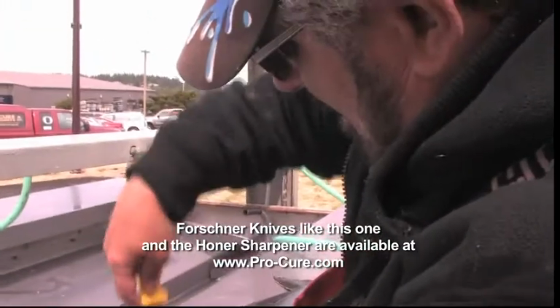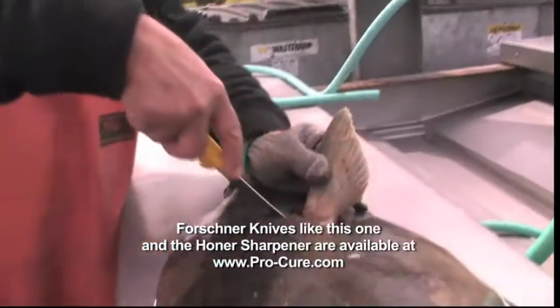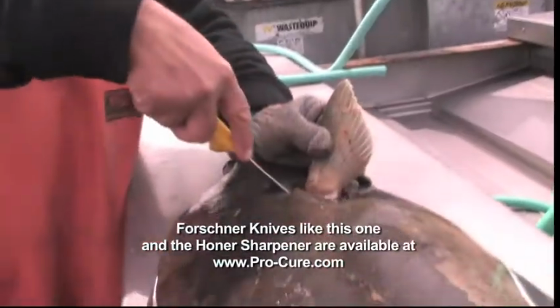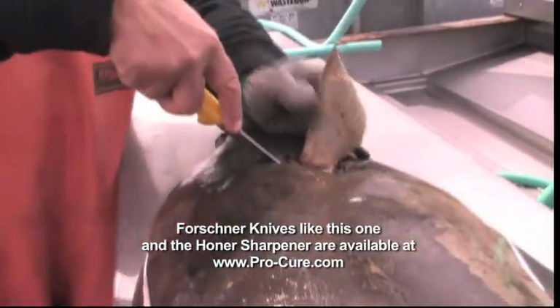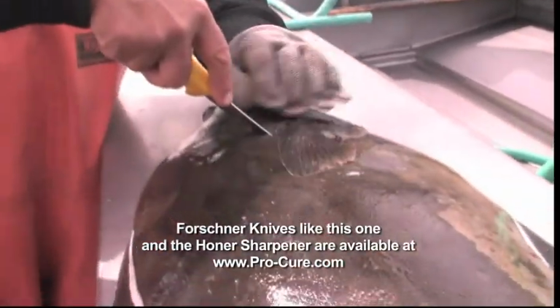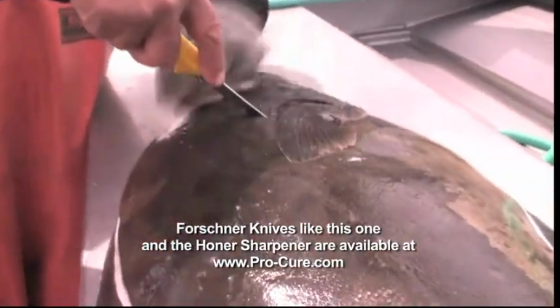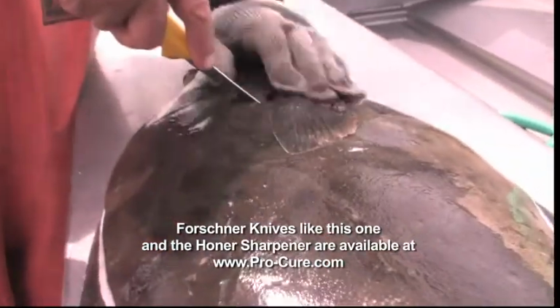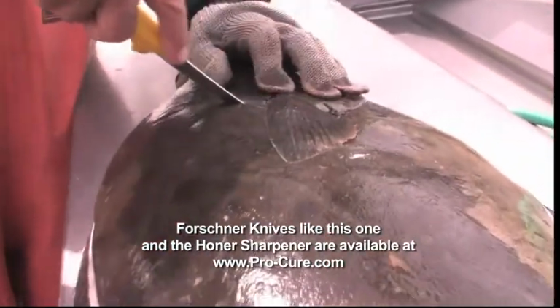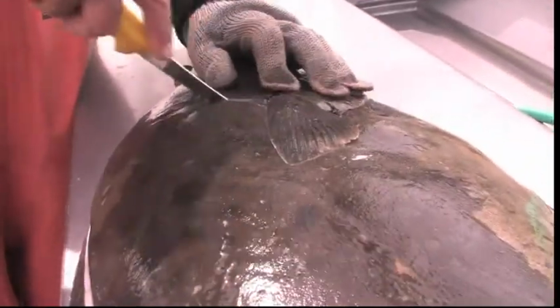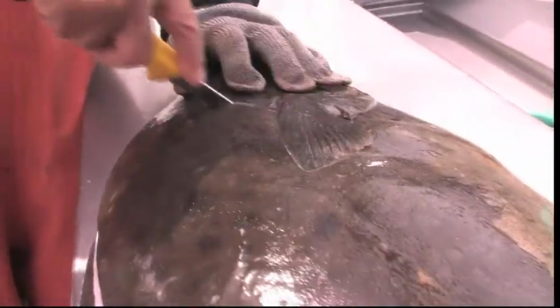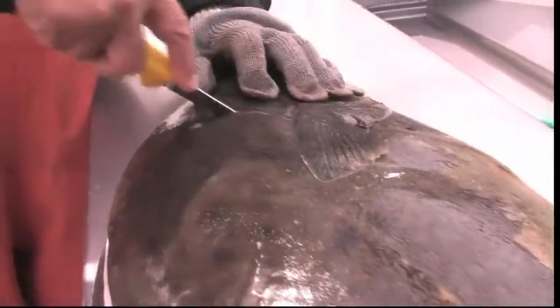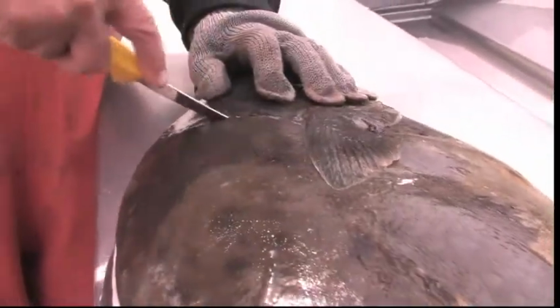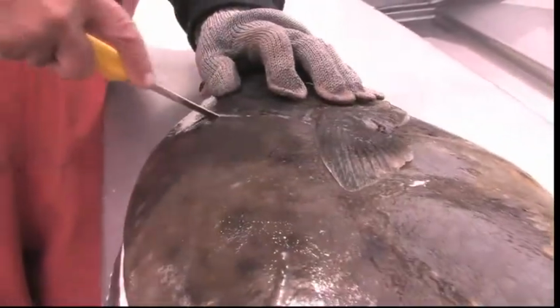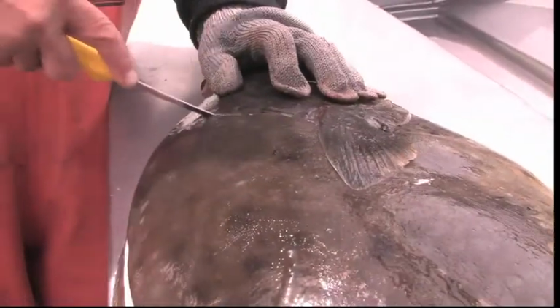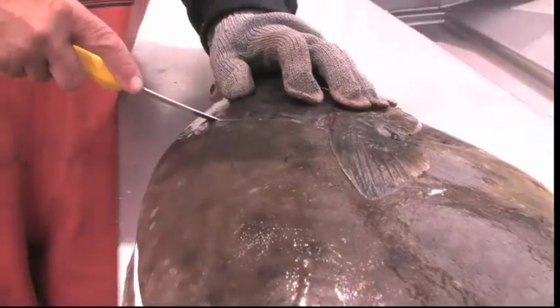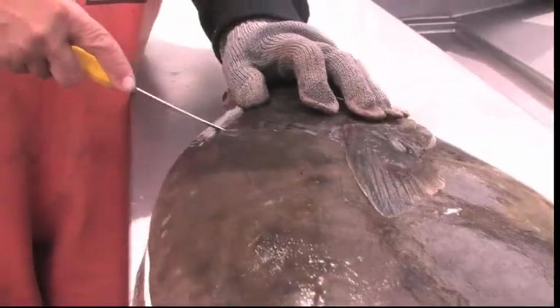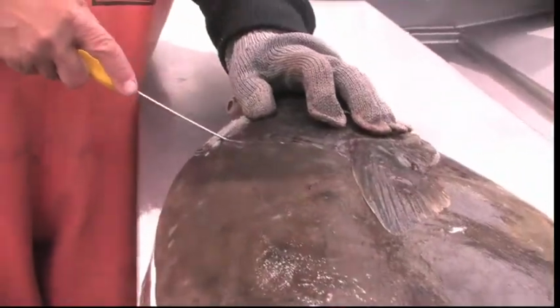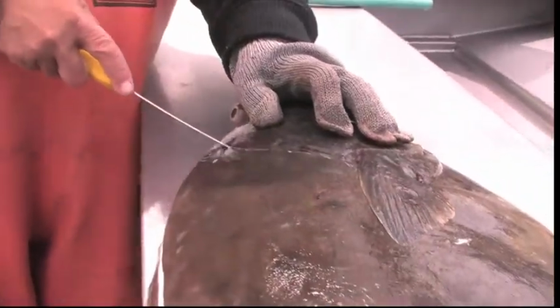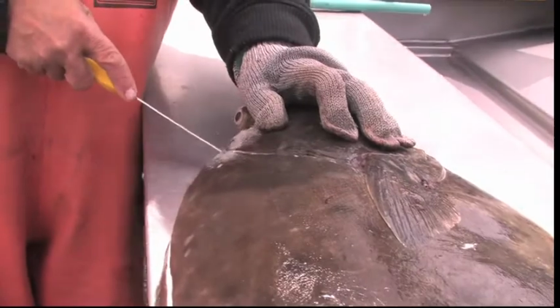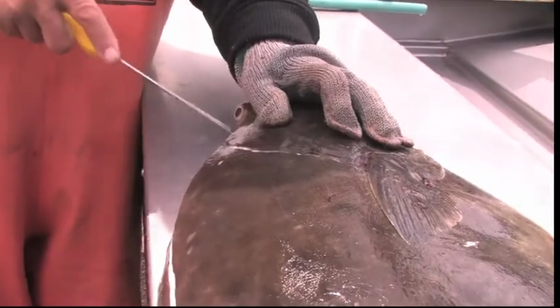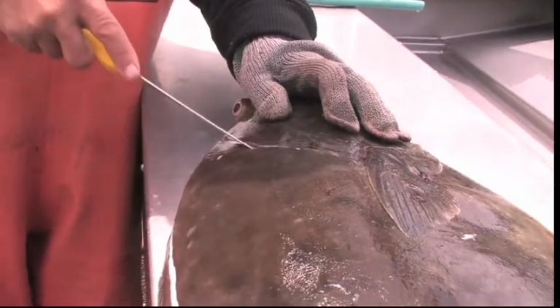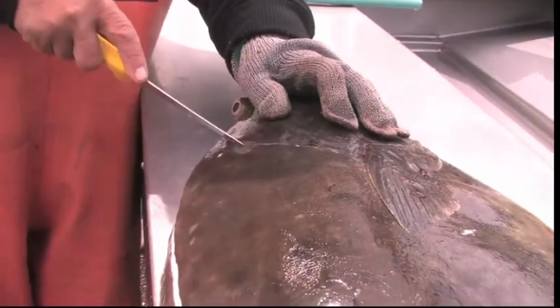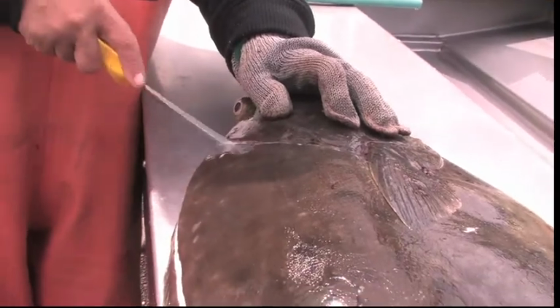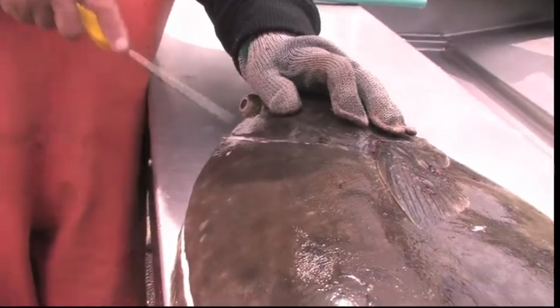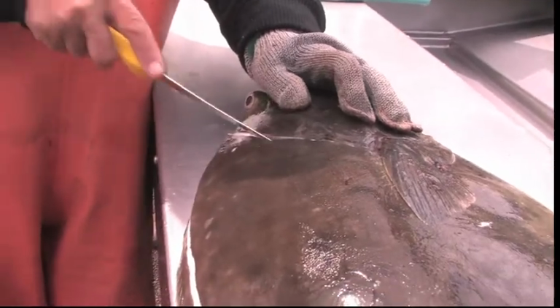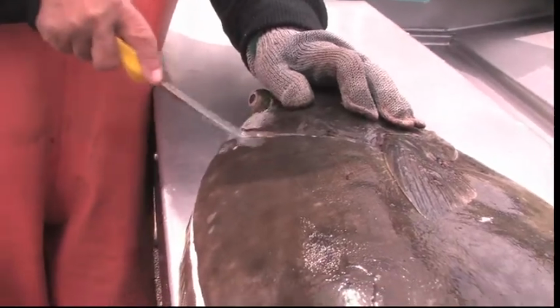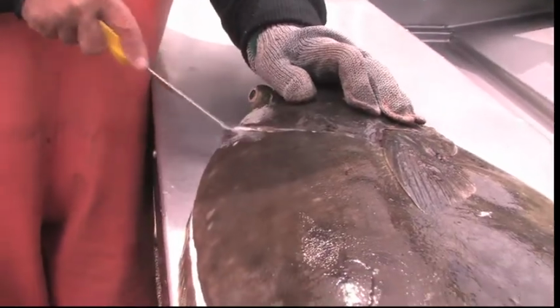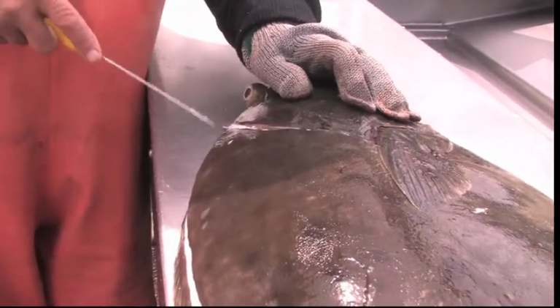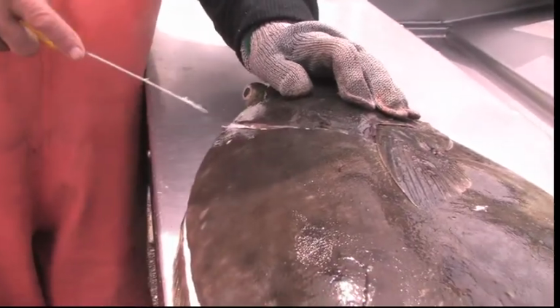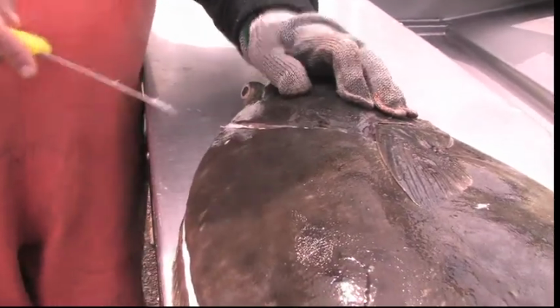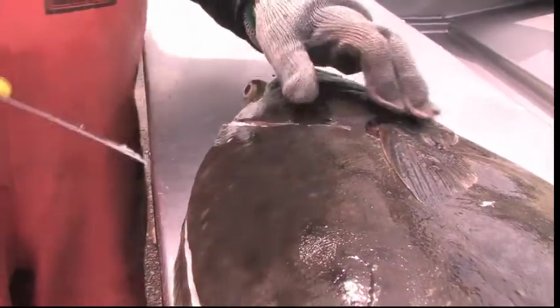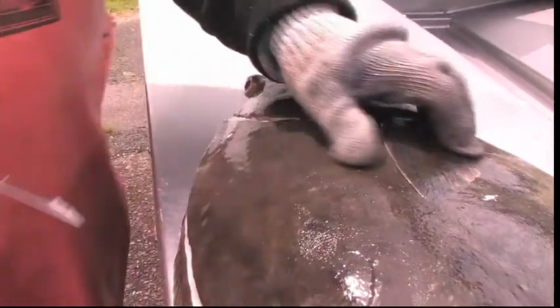The closer you get up to the gill plate, this is all meat up here — you don't want to be wasting it. Come all the way here; this is all meat all the way to here. You don't want to be wasting it.